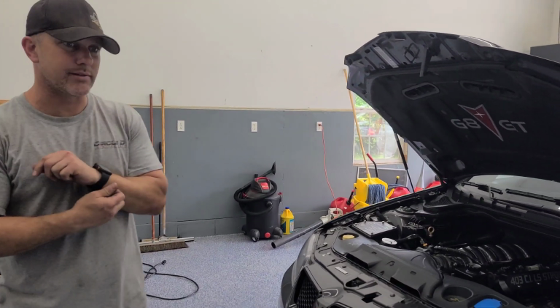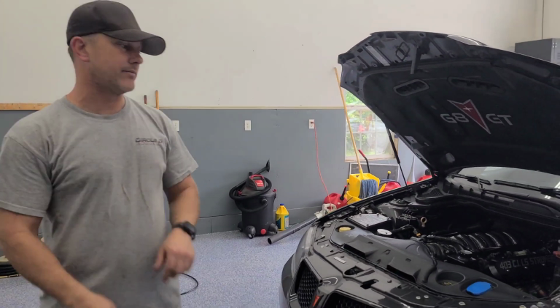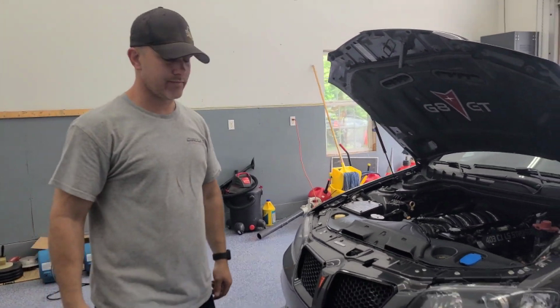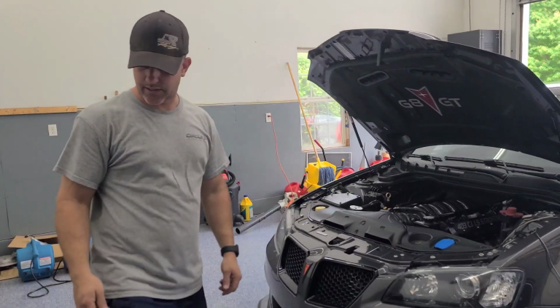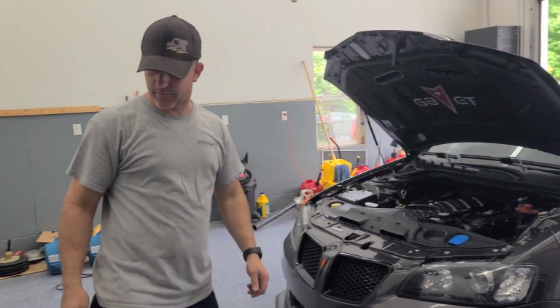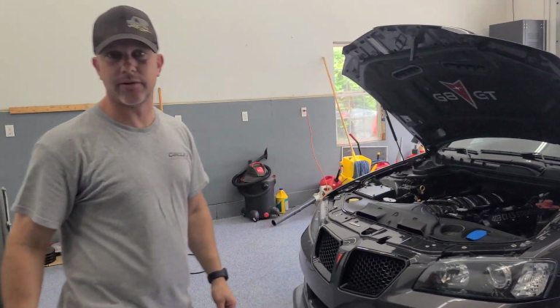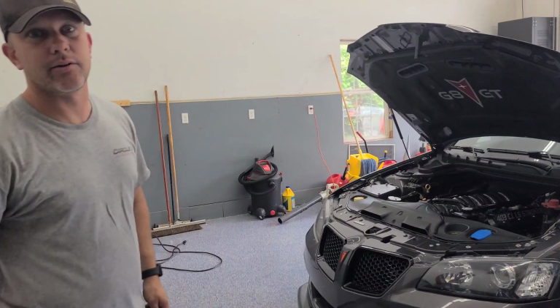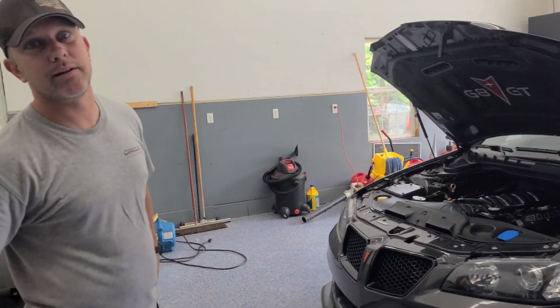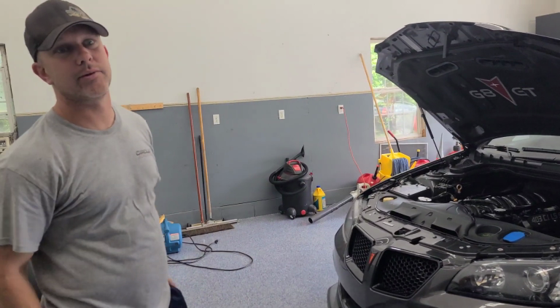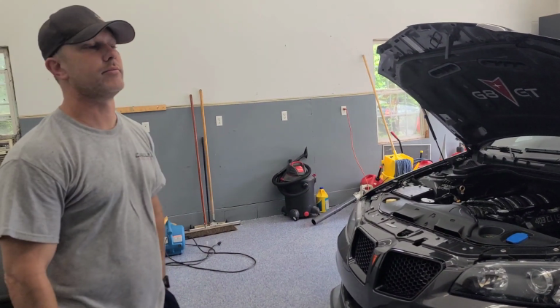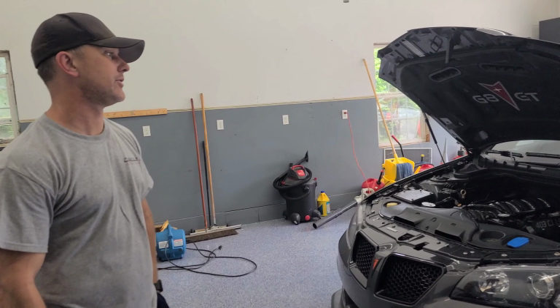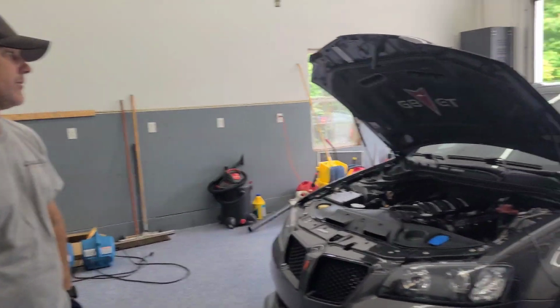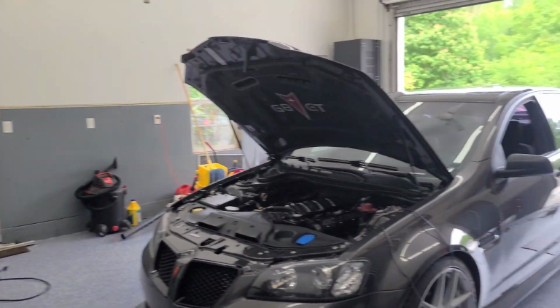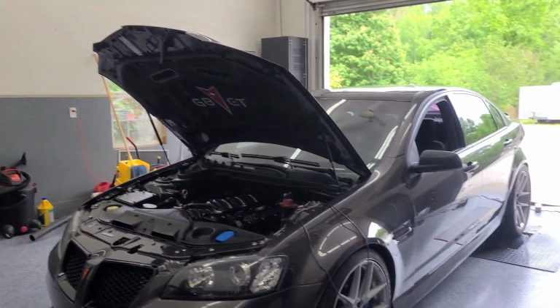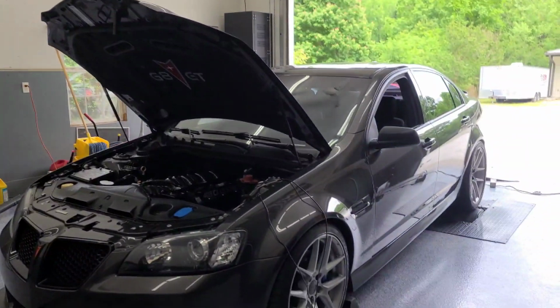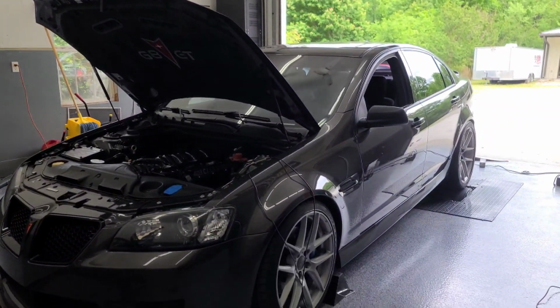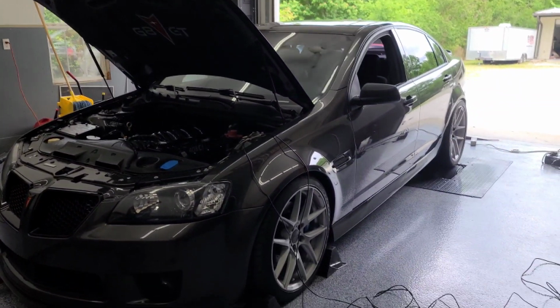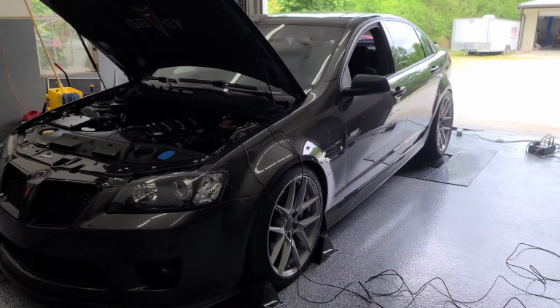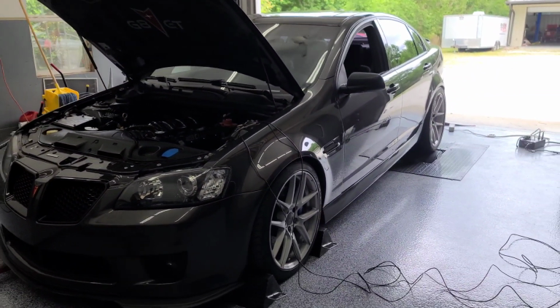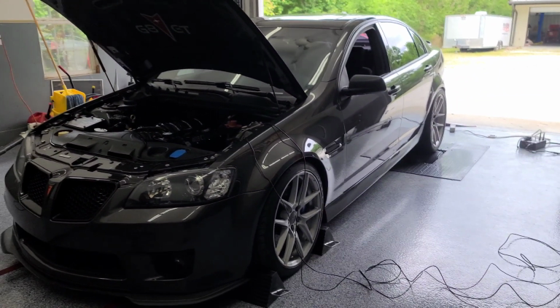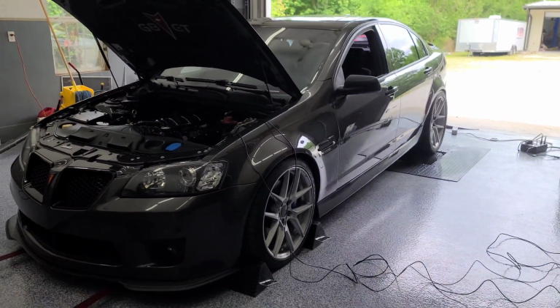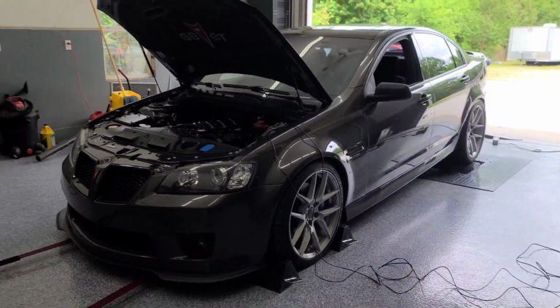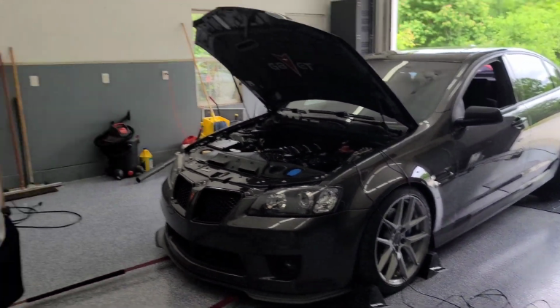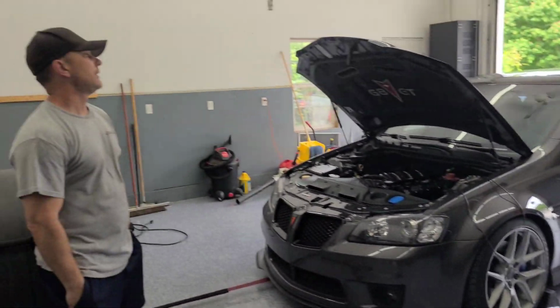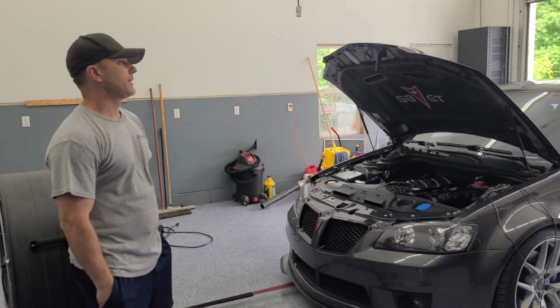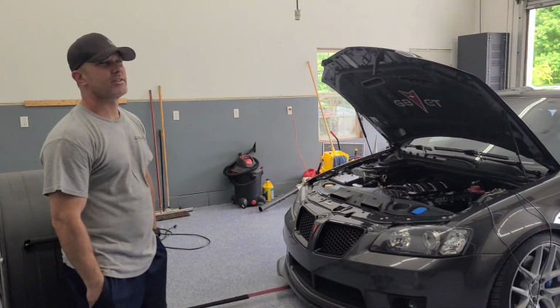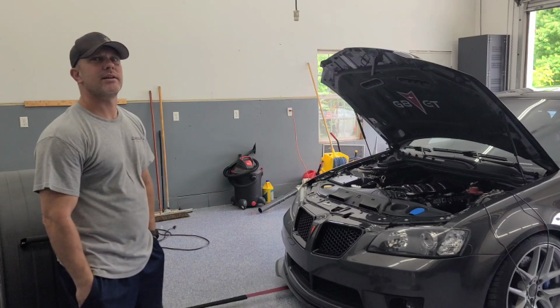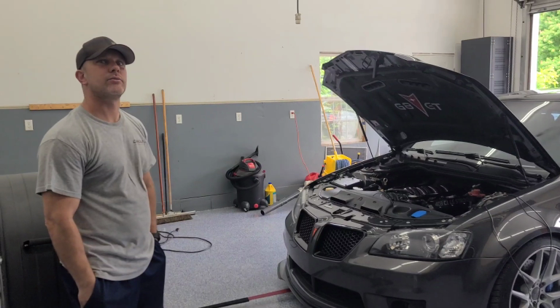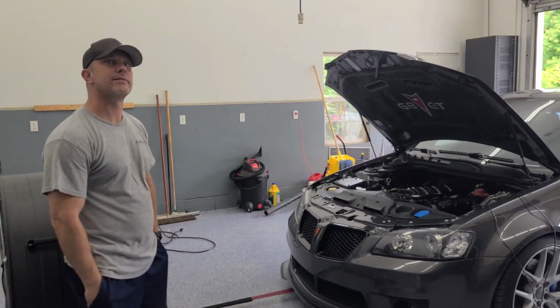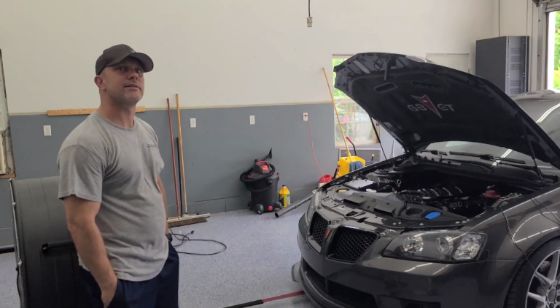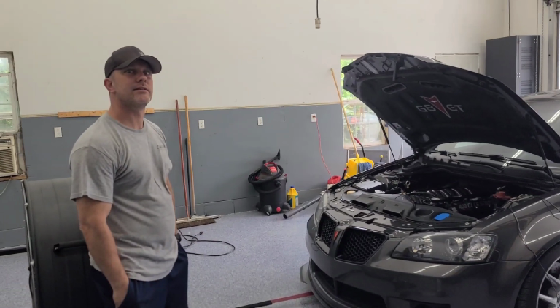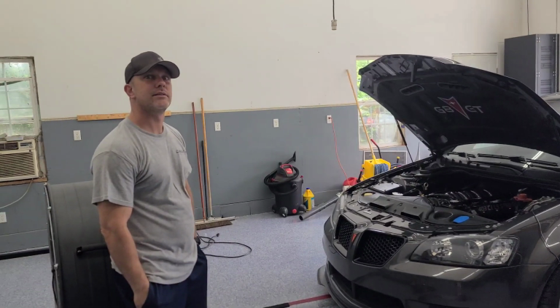This is a build that's been around a while. Most everybody in the G8 community remembers when Mack Littleton had the car, and I think it's changed hands twice since then.